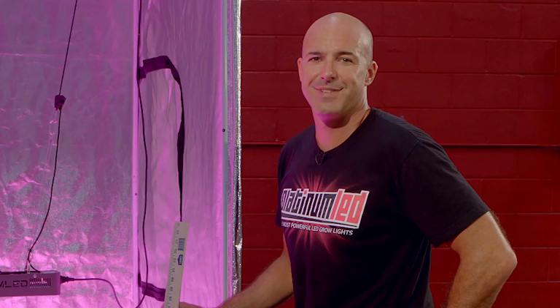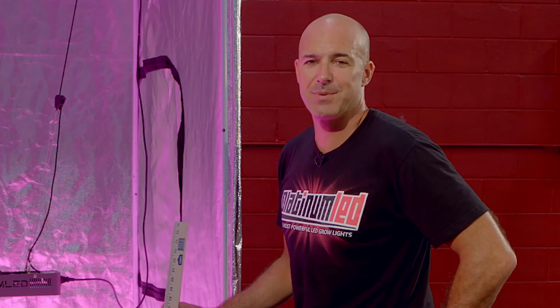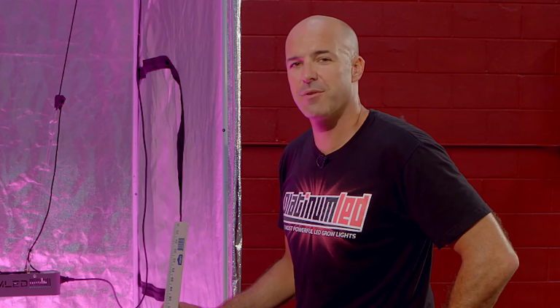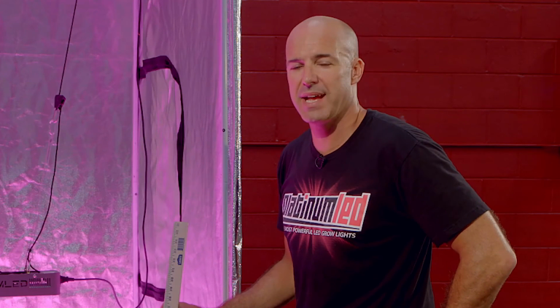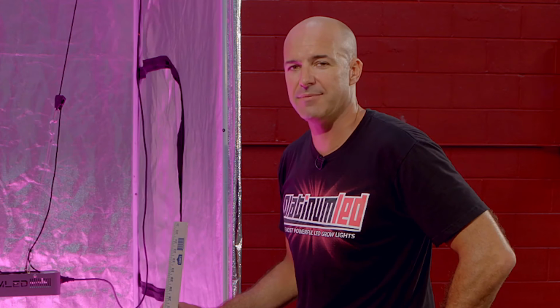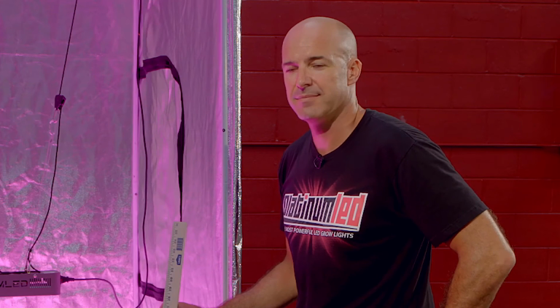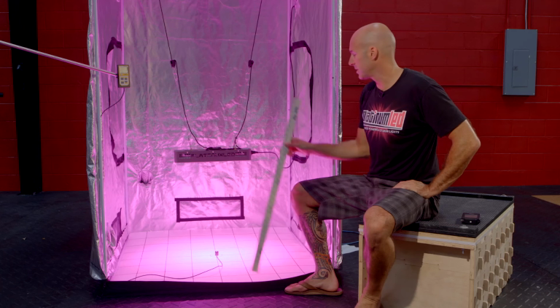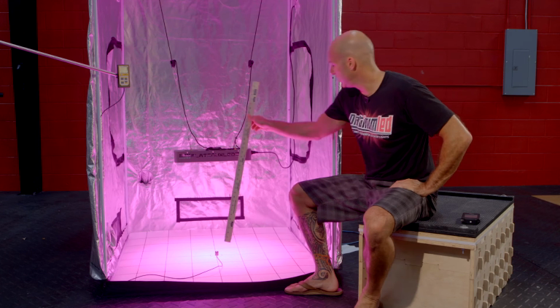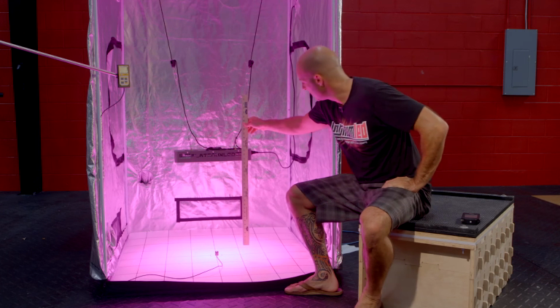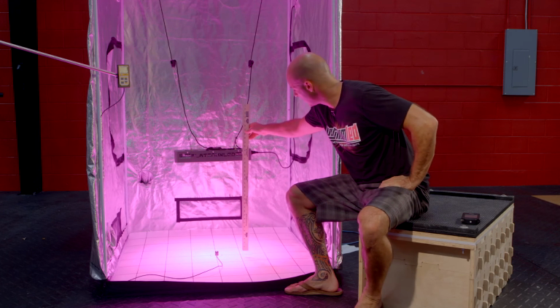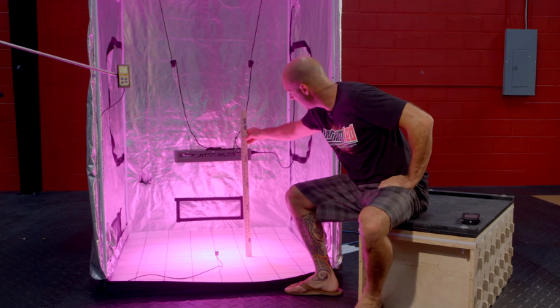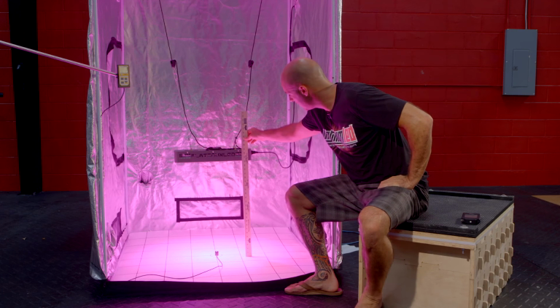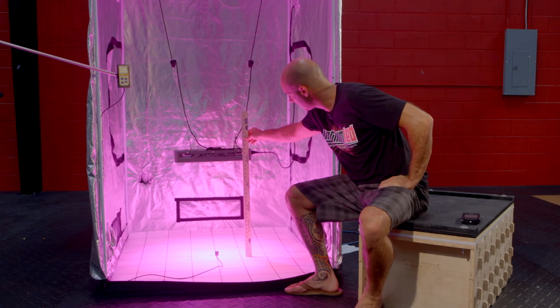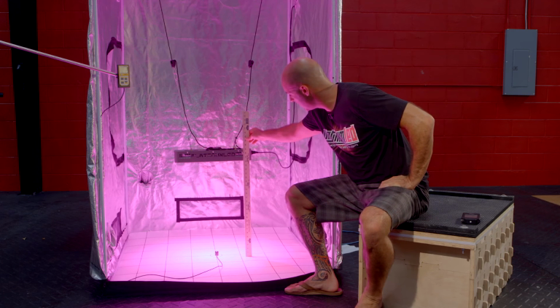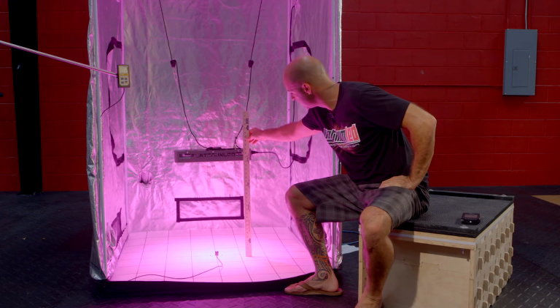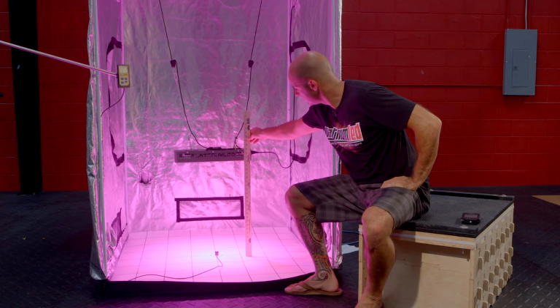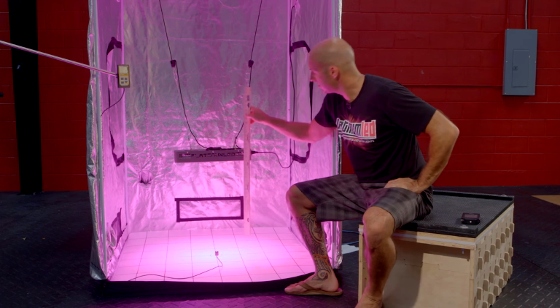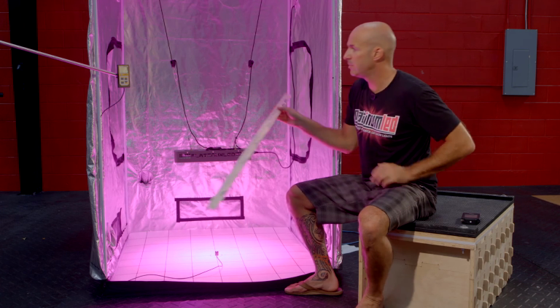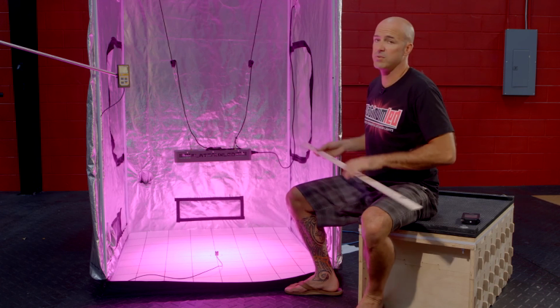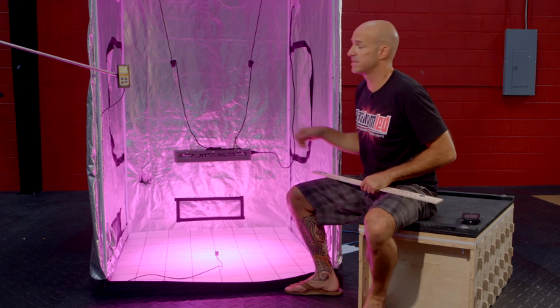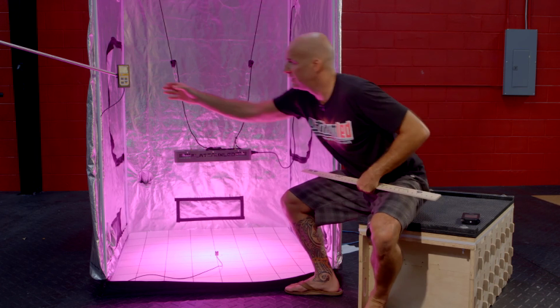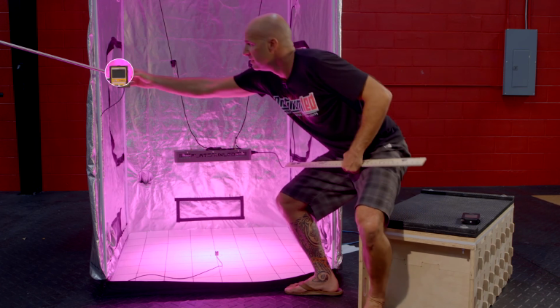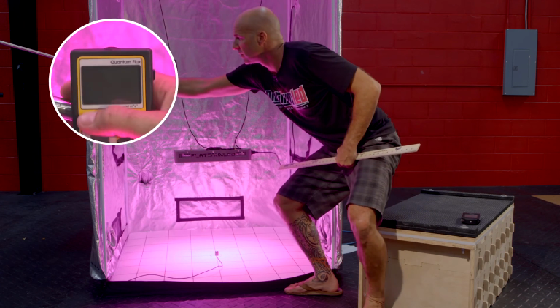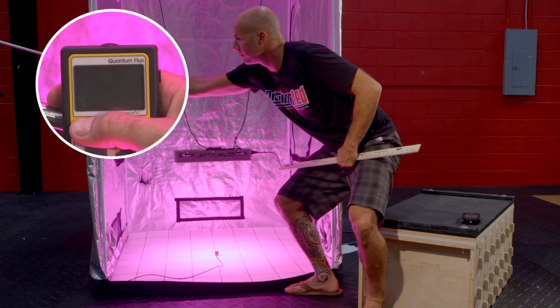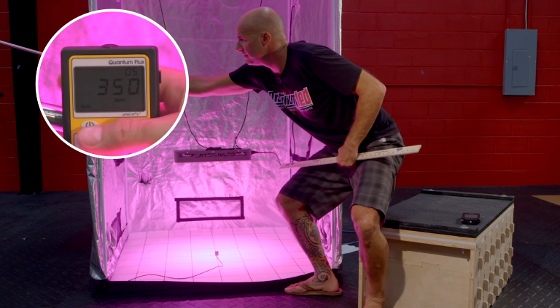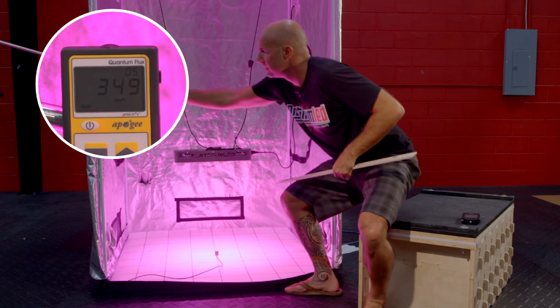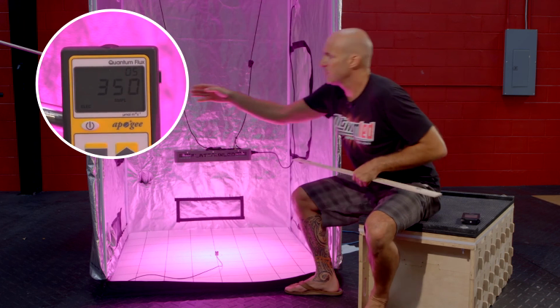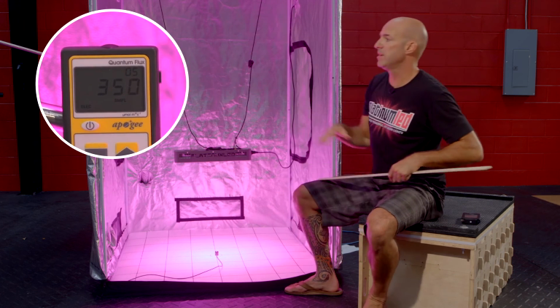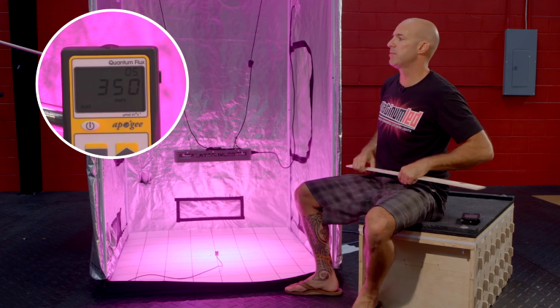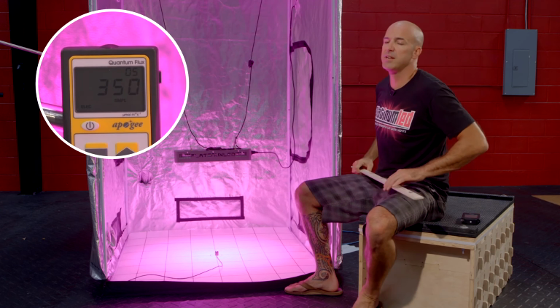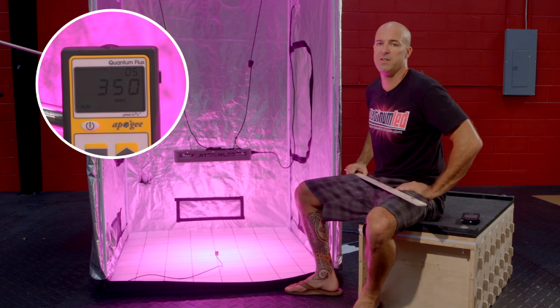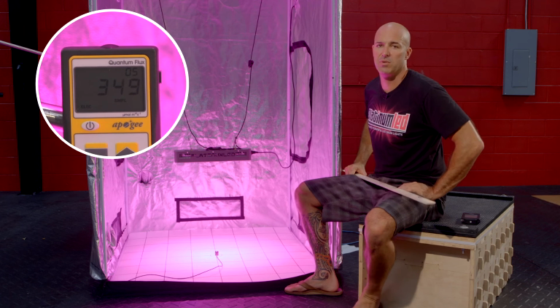Last stop is 24 inches of hanging height. We're going to go ahead and look at our meter — well, a little bit more than 24 inches, actually. We'll turn on our power meter and we're going to see we're hitting right around 350 micromoles.